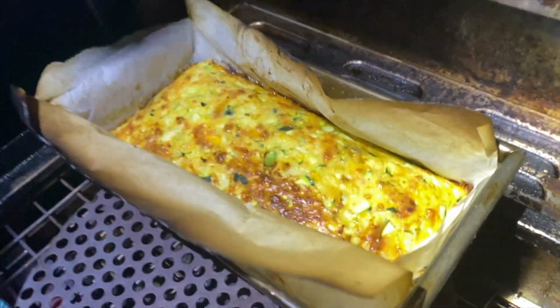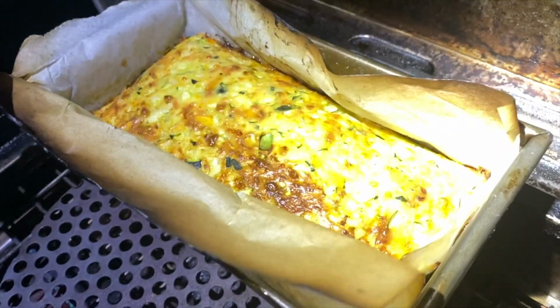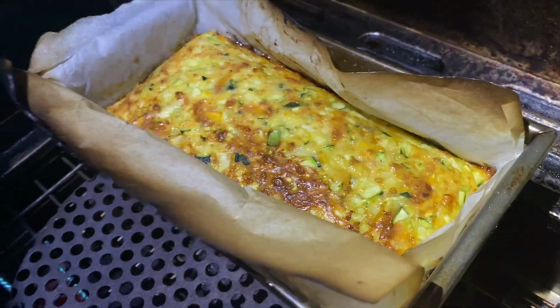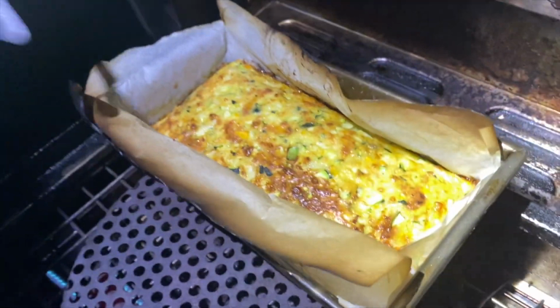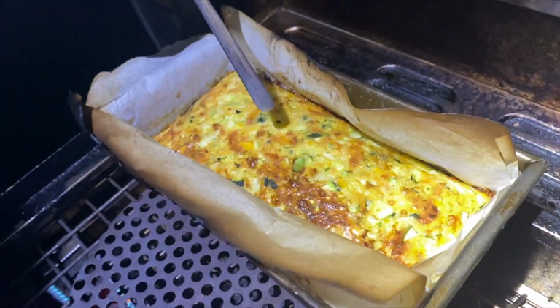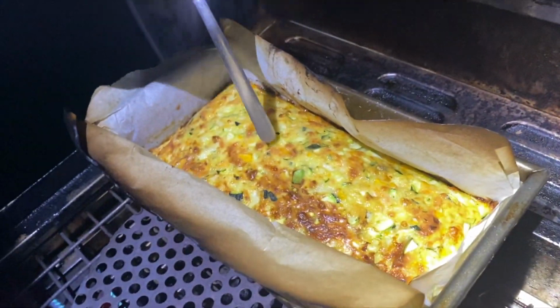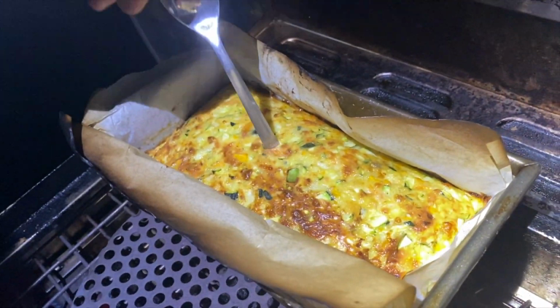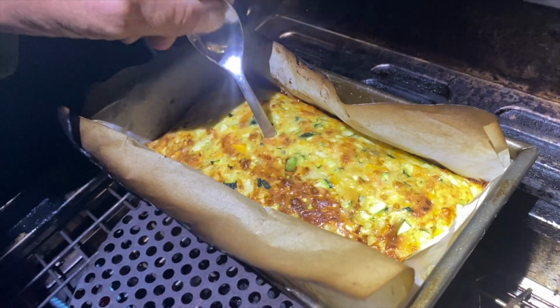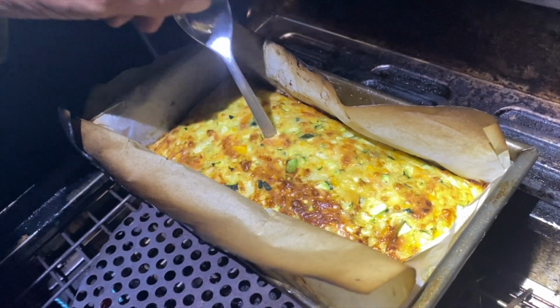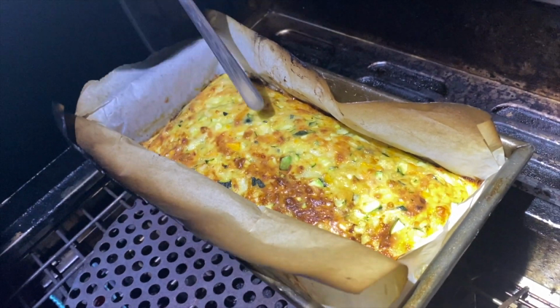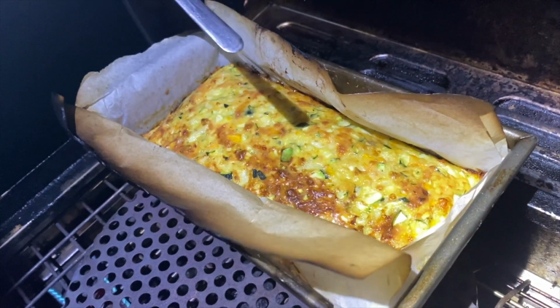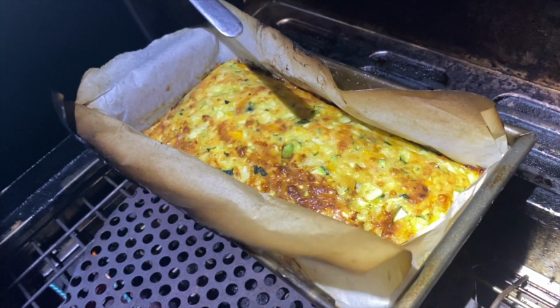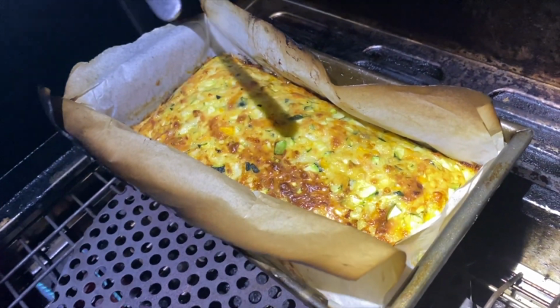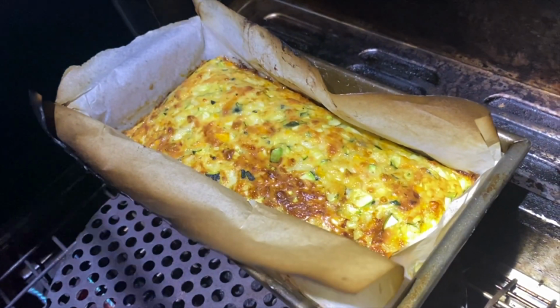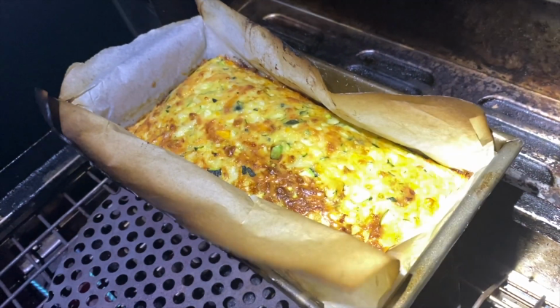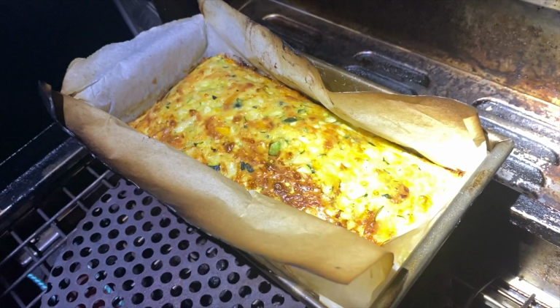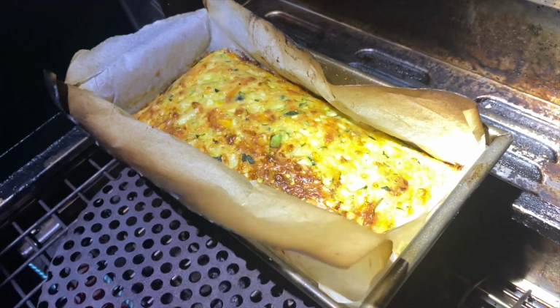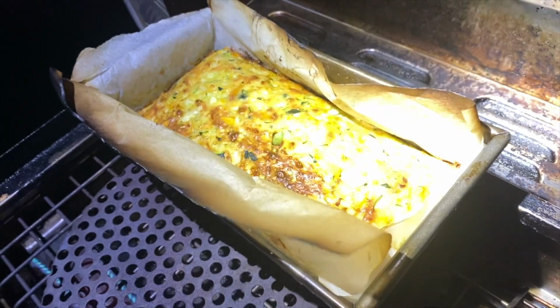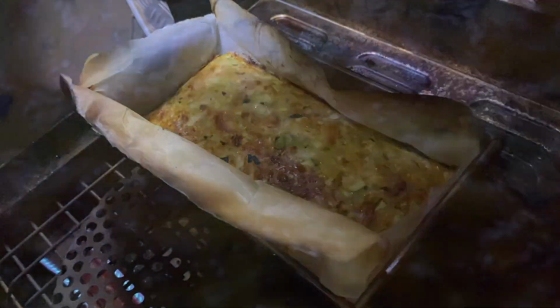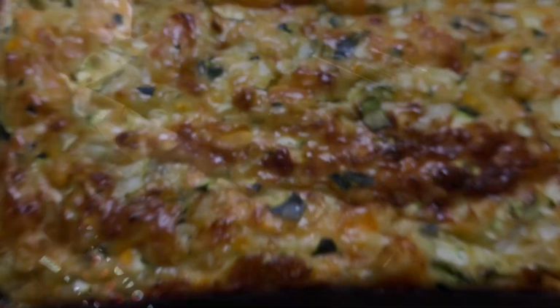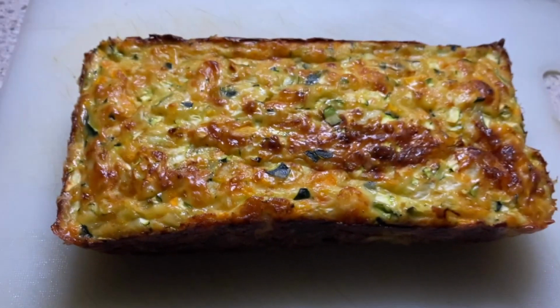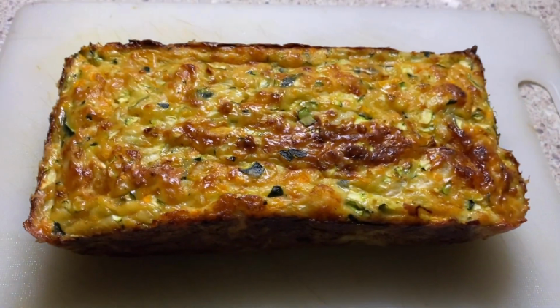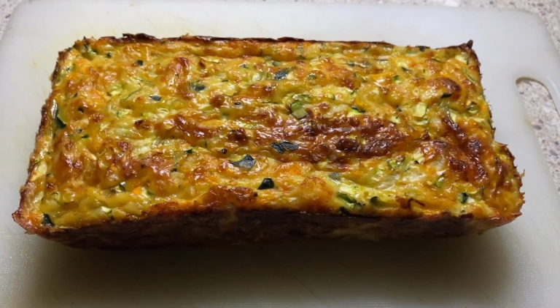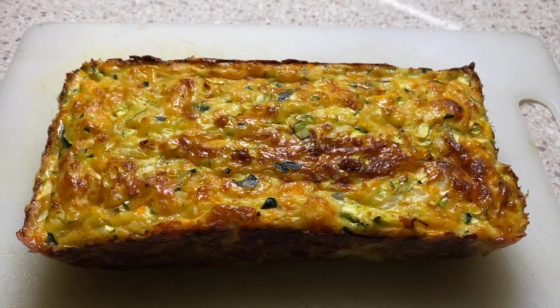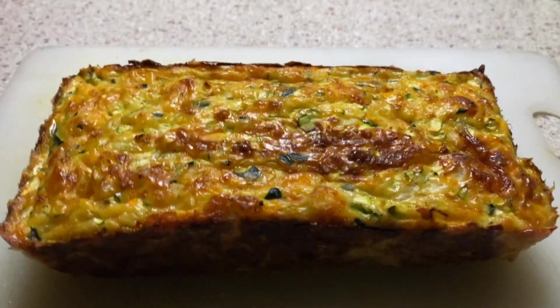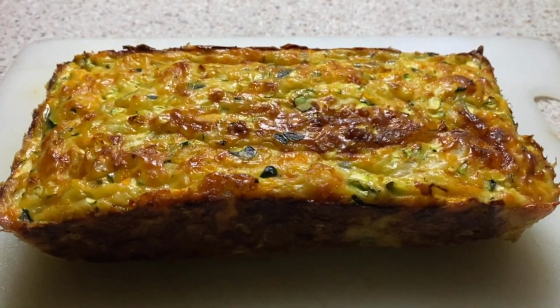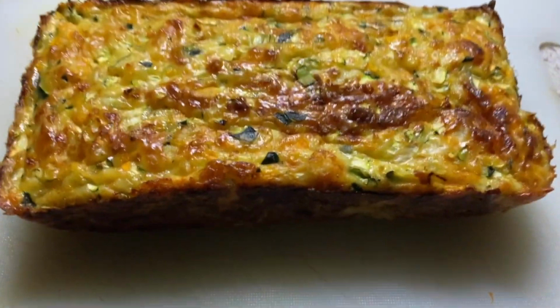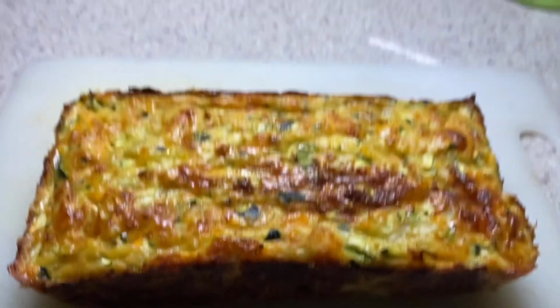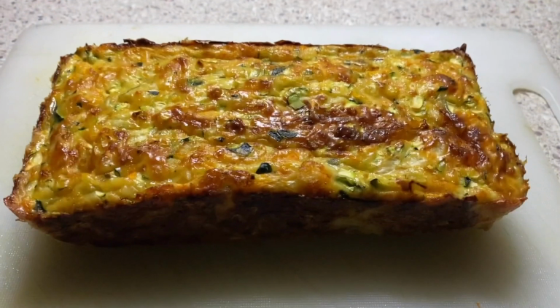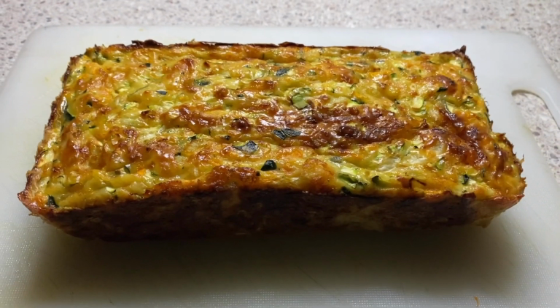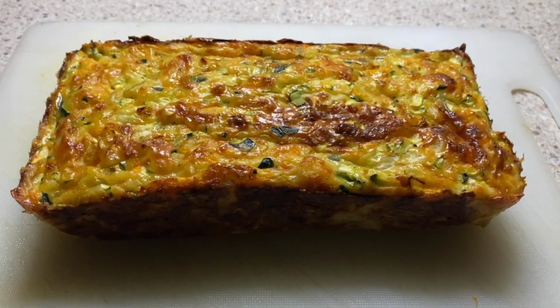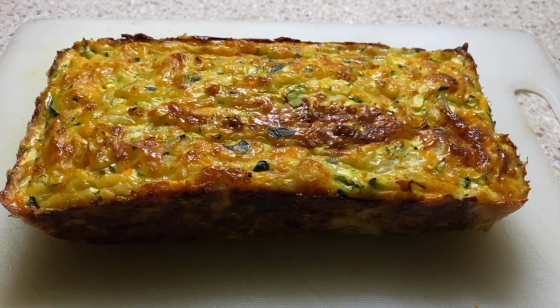Looking pretty good. Just stick the skewer in — perfect, that's cooked. Now we can start cooking our sausage rolls. How good does my zucchini slice look? I'm going to wrap that up and pop it in the fridge.